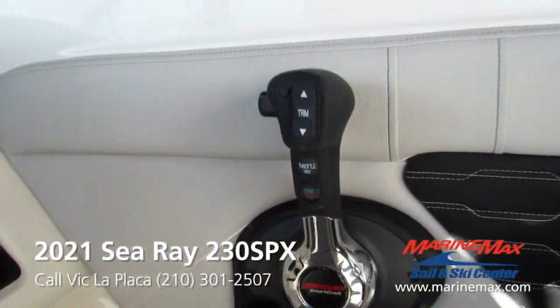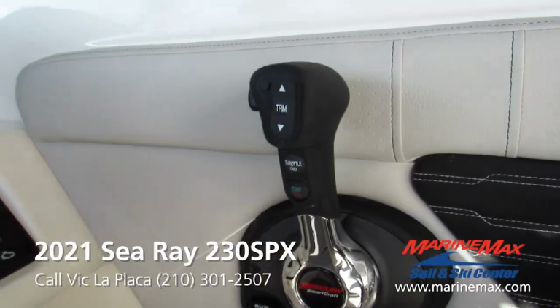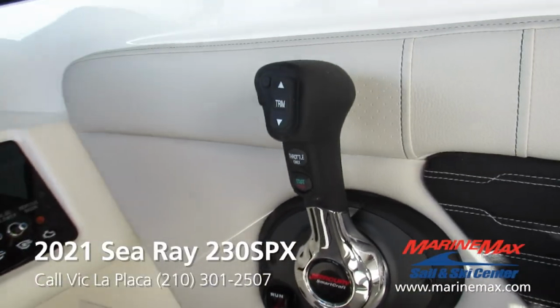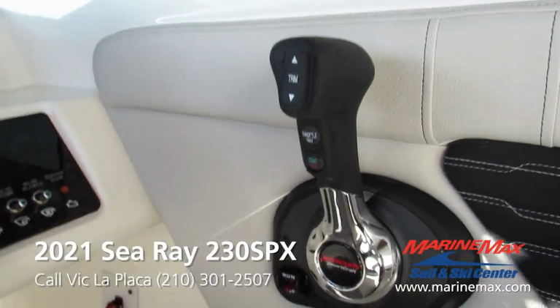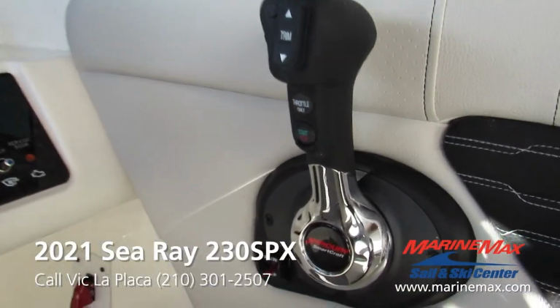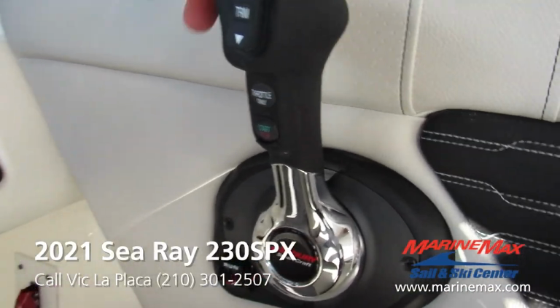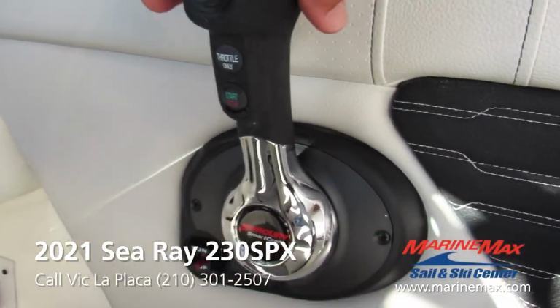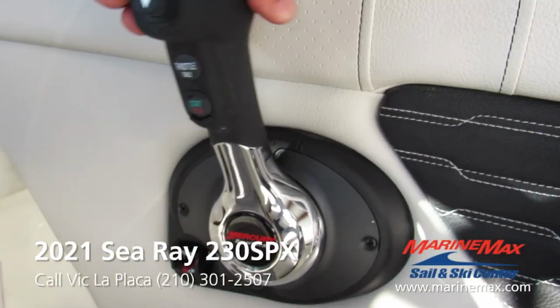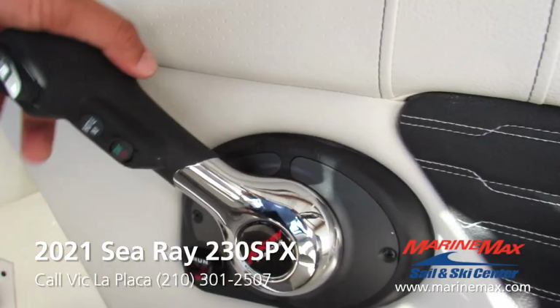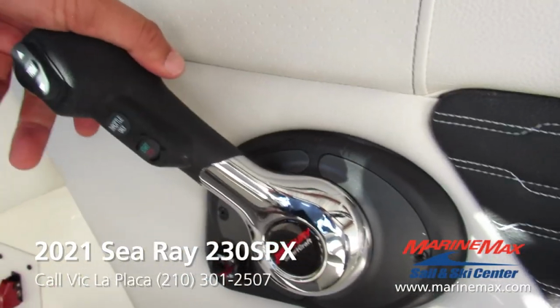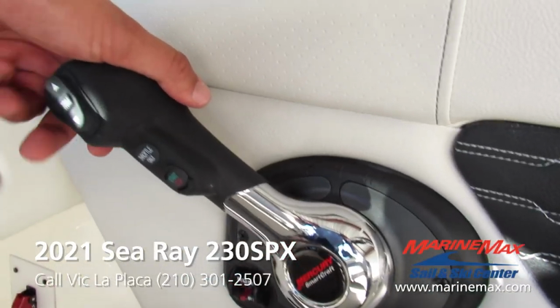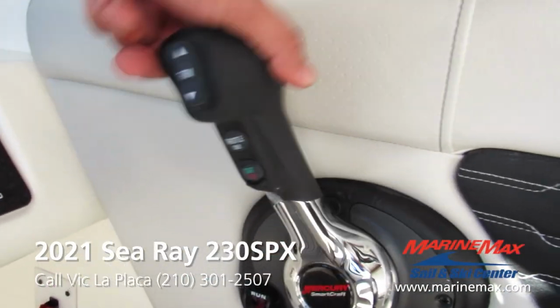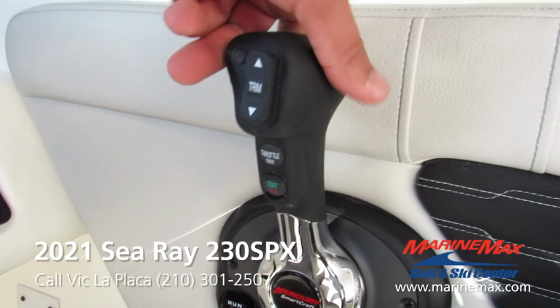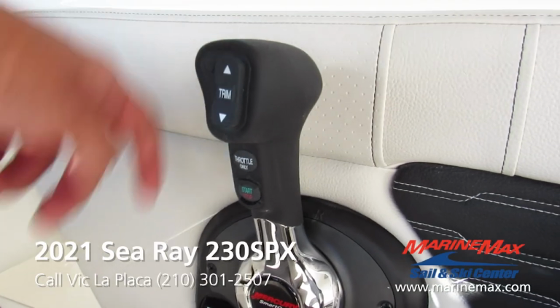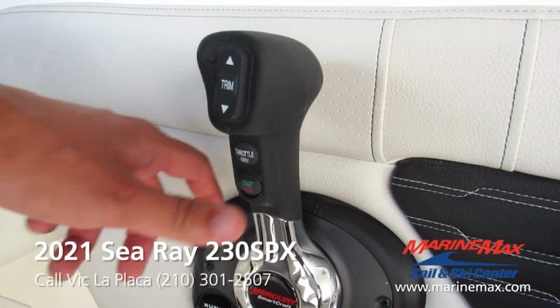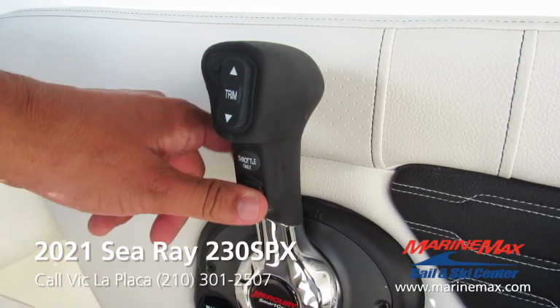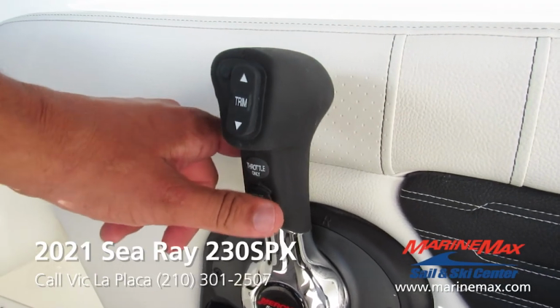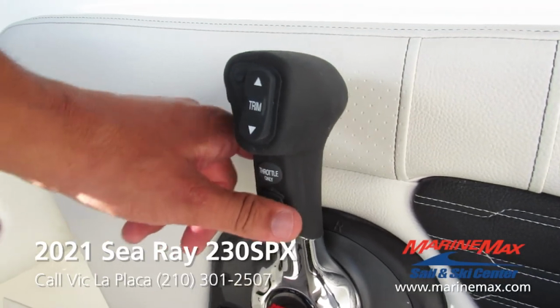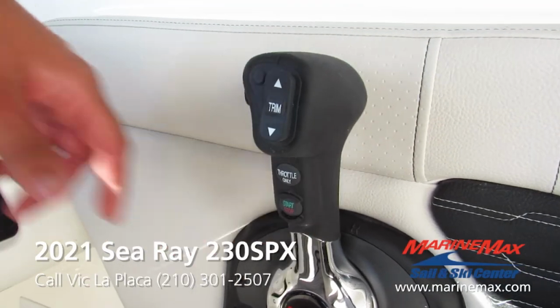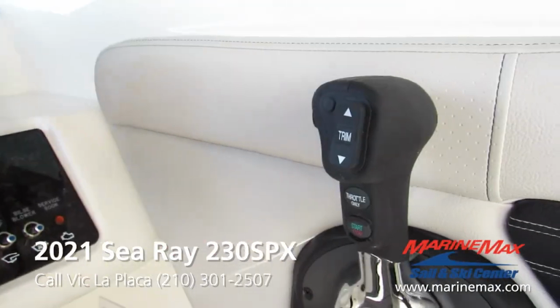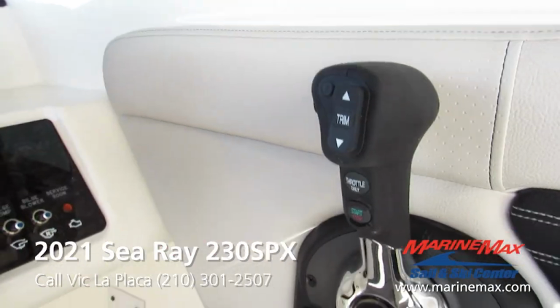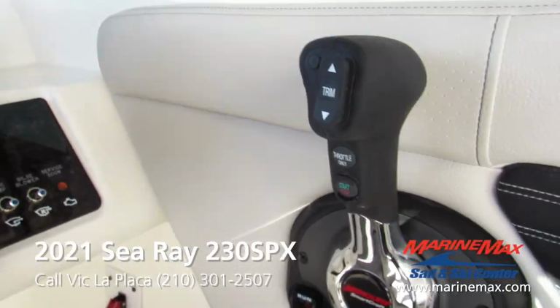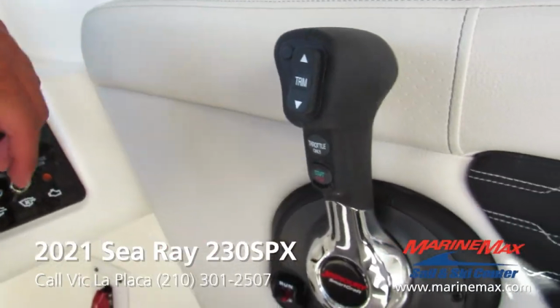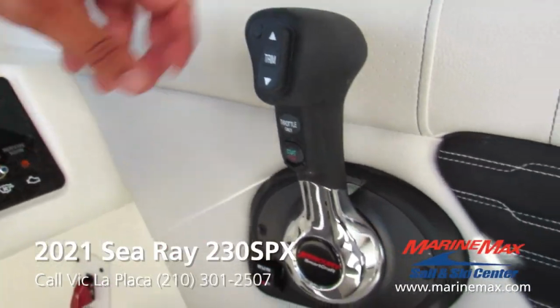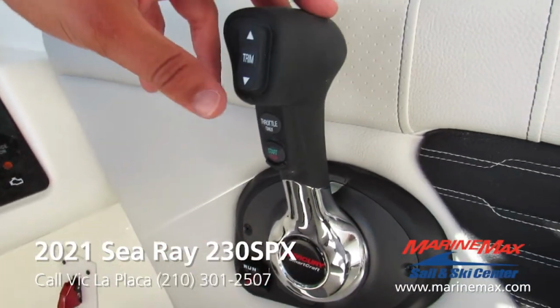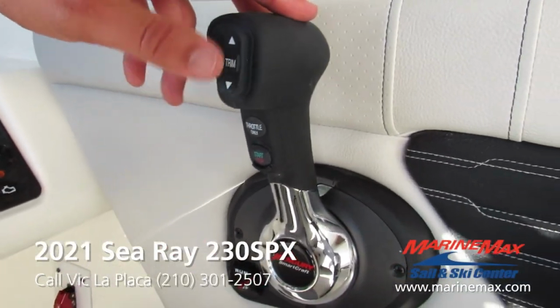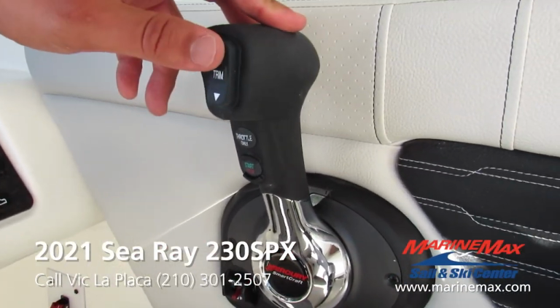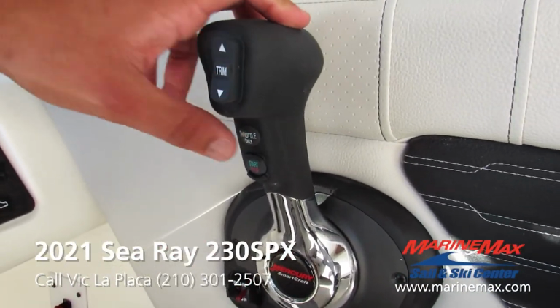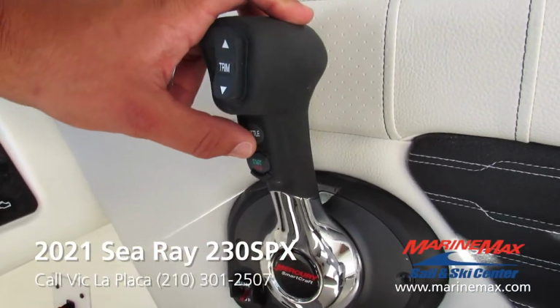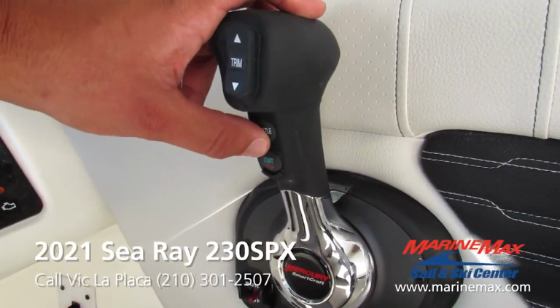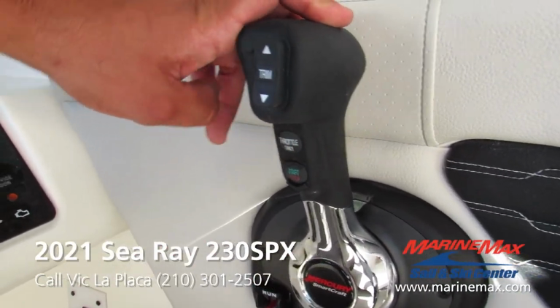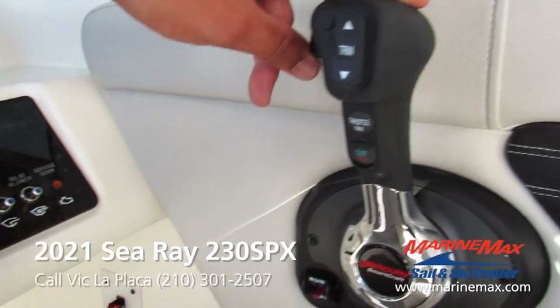SmartCraft shift lever — you can start and stop the boat from here as long as the key's on. Trim and throttle only.